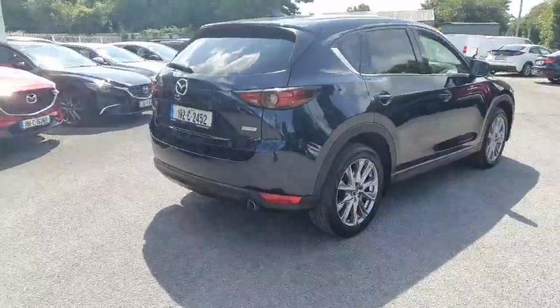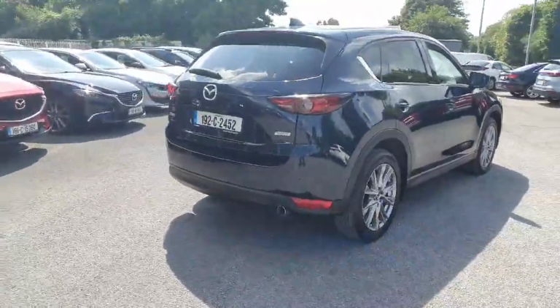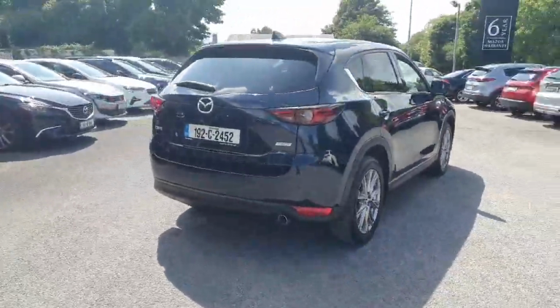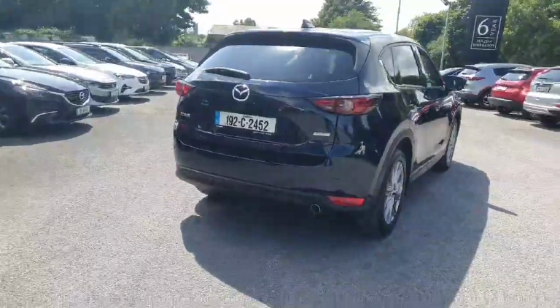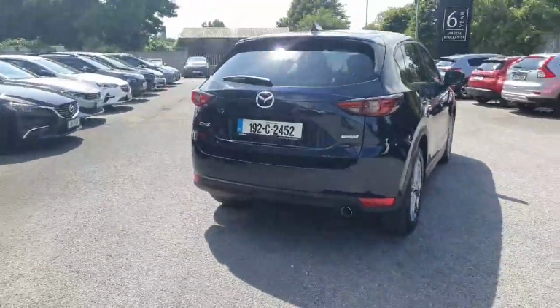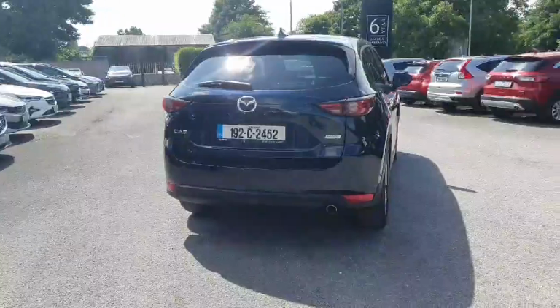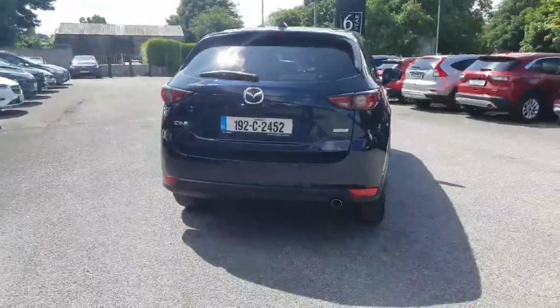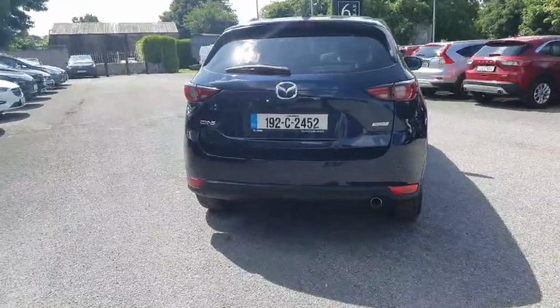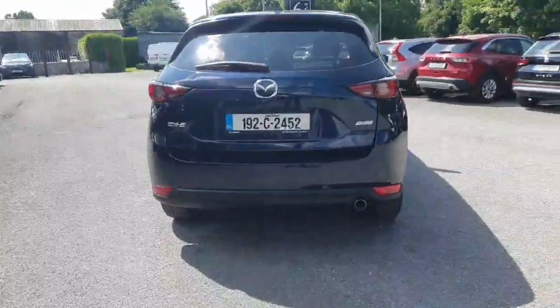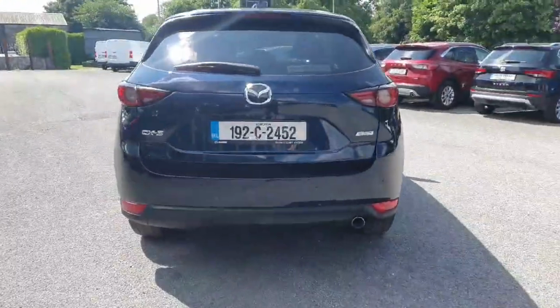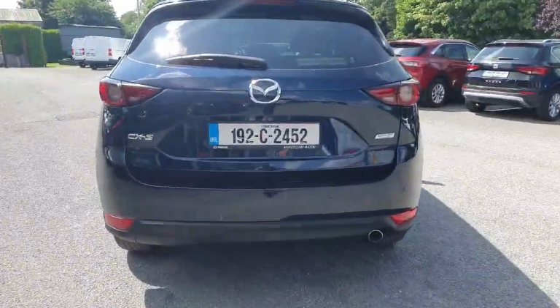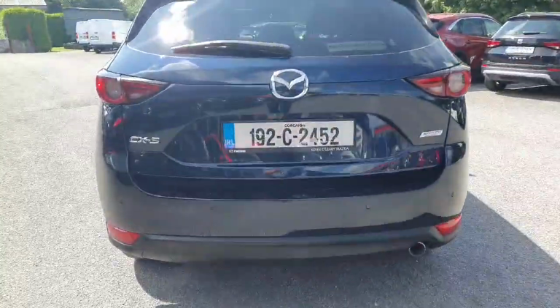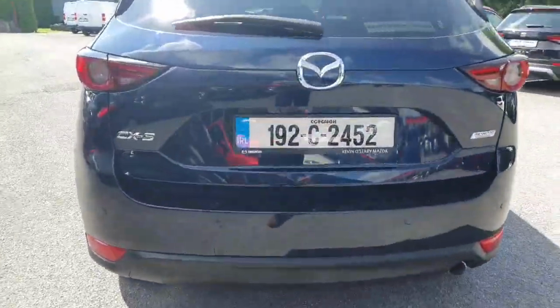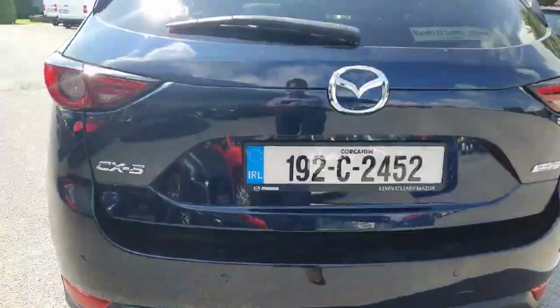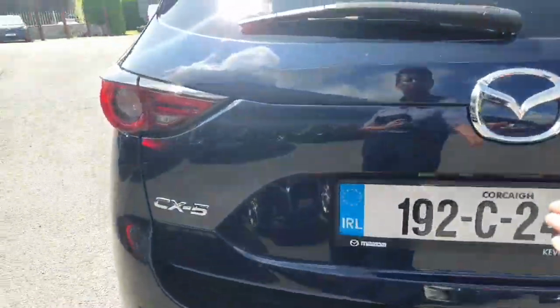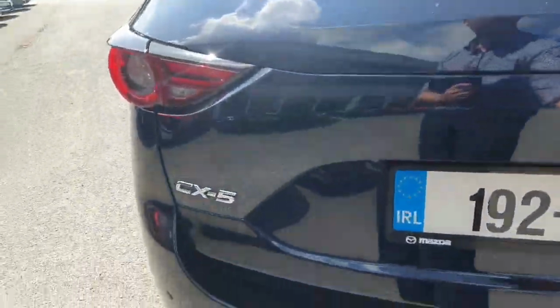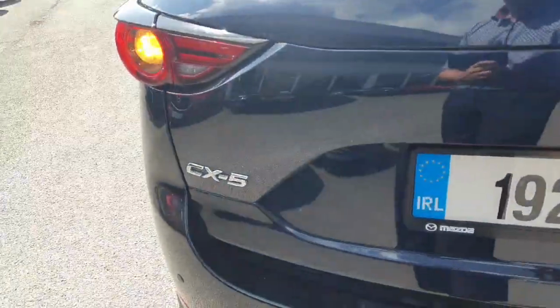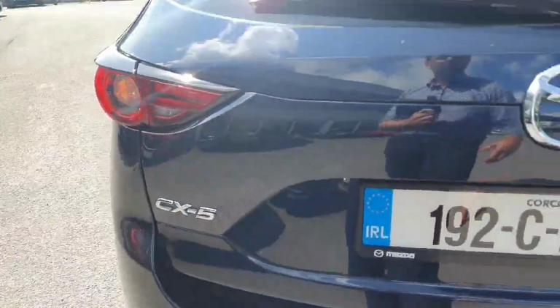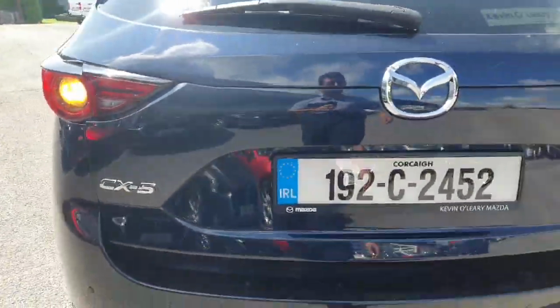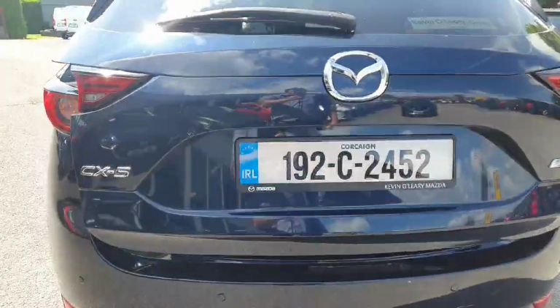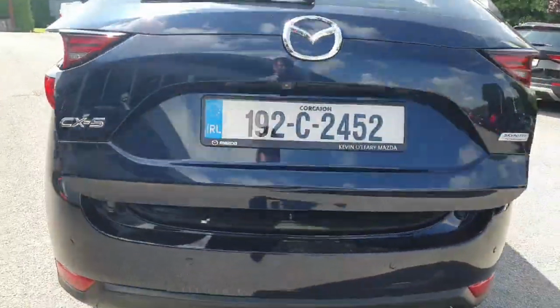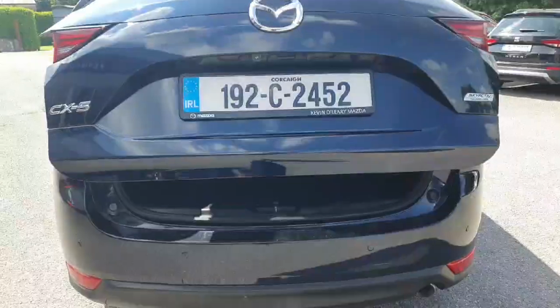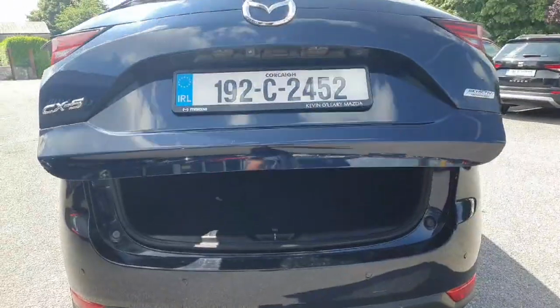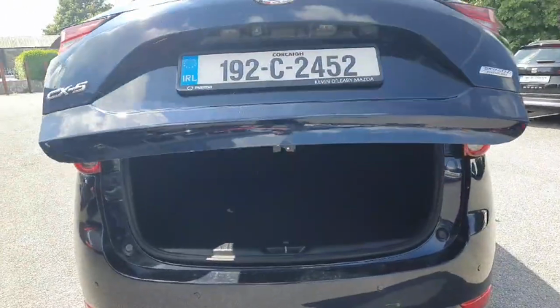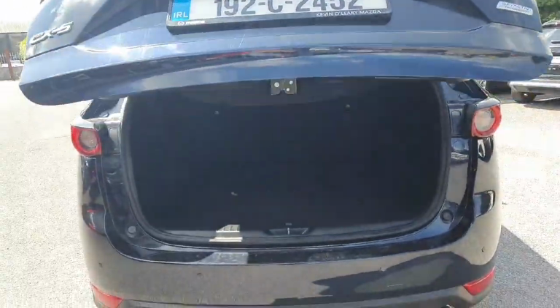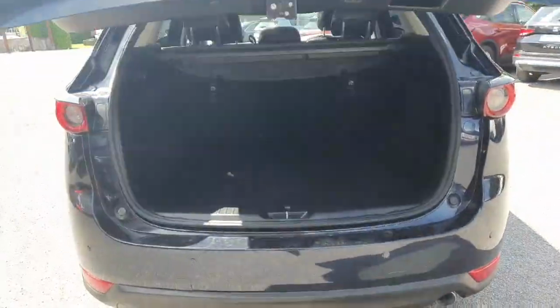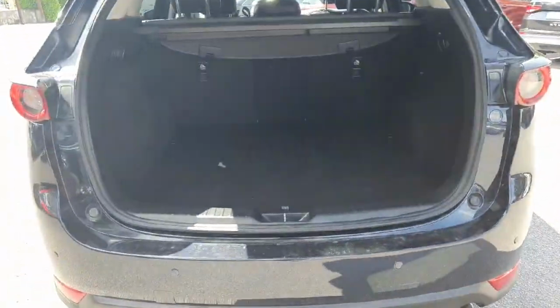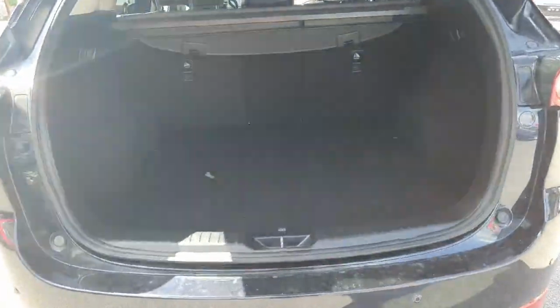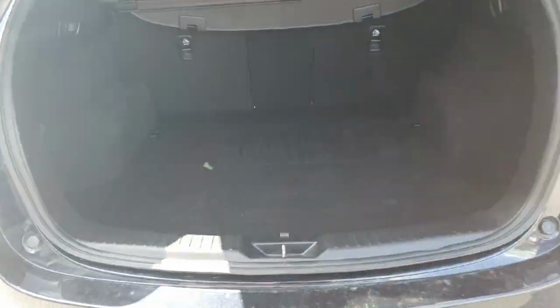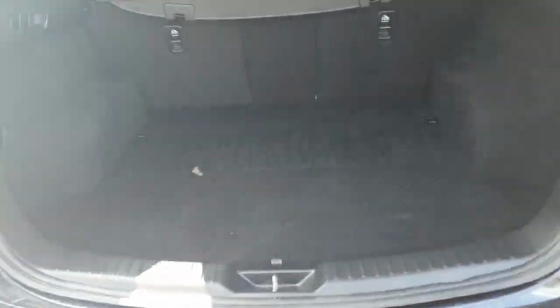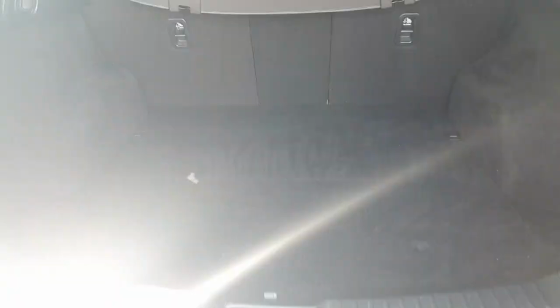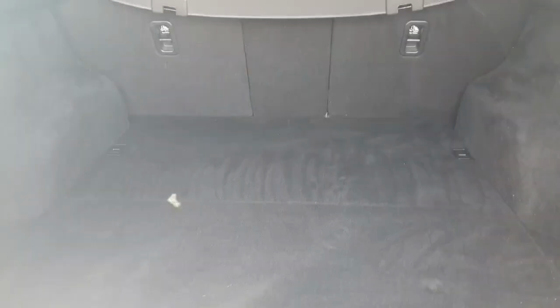Moving around to the back, you have parking sensors along with a reversing camera, and you also have the electric boot — the power tailgate. Lovely easy access in and out of the boot, which is very spacious with loads of room.